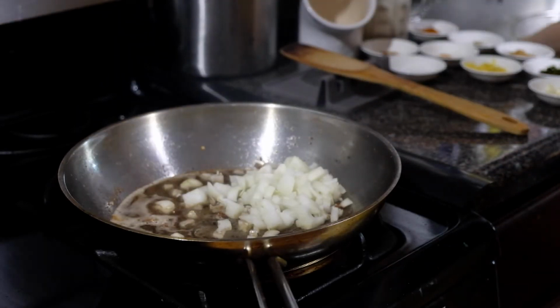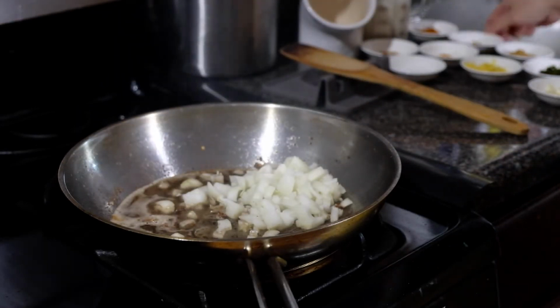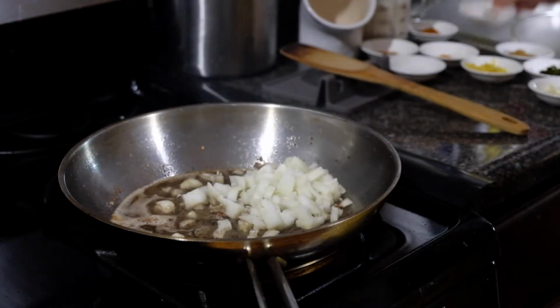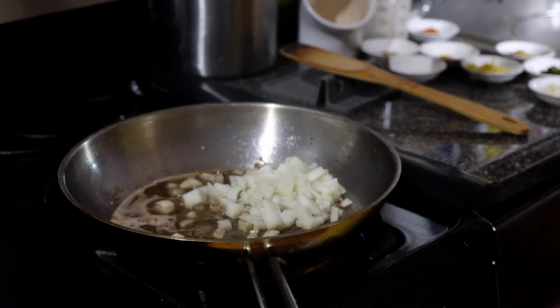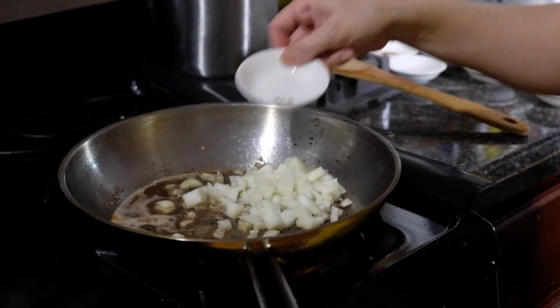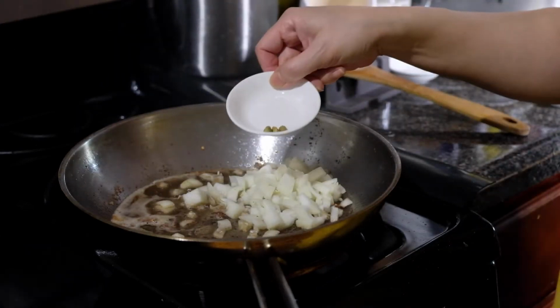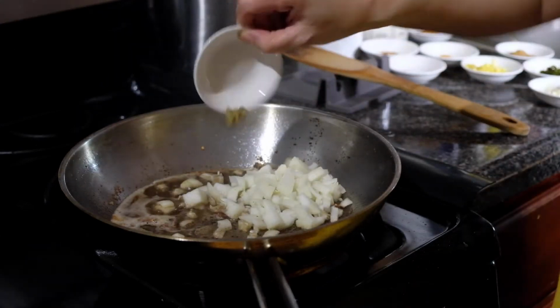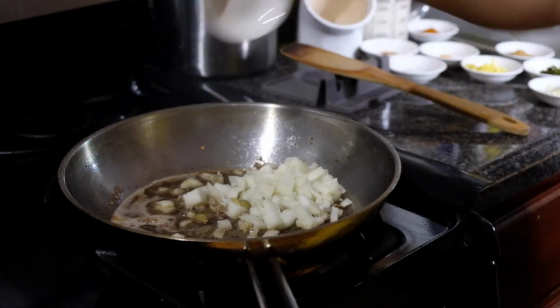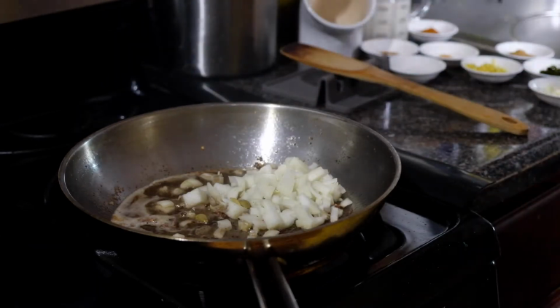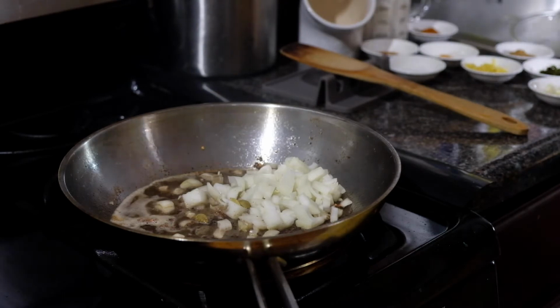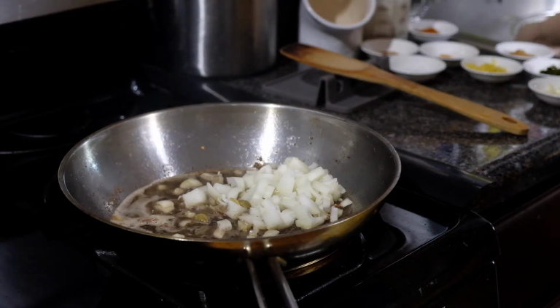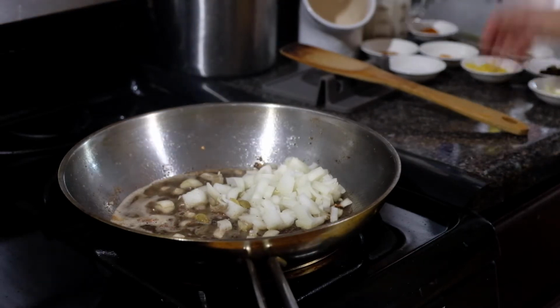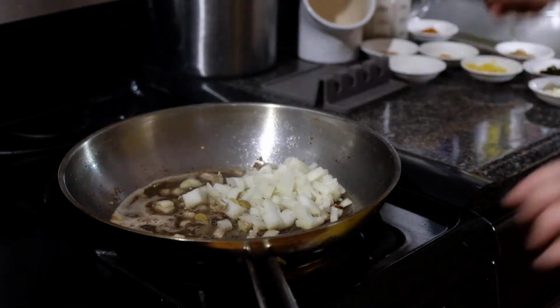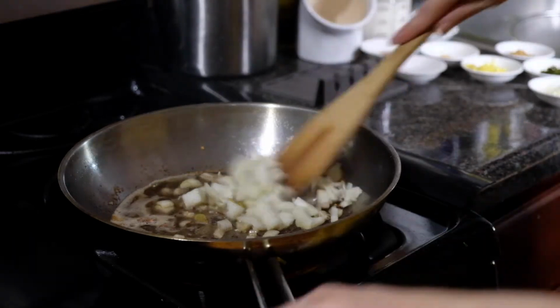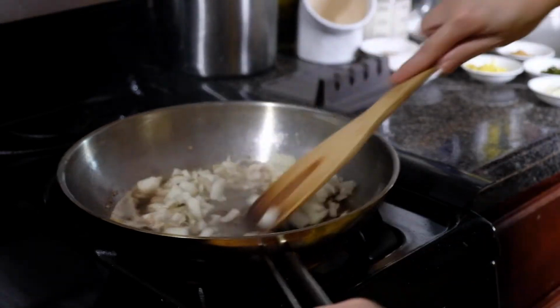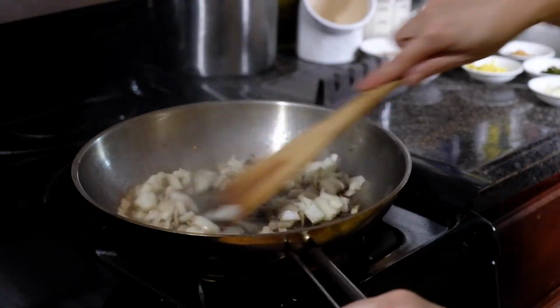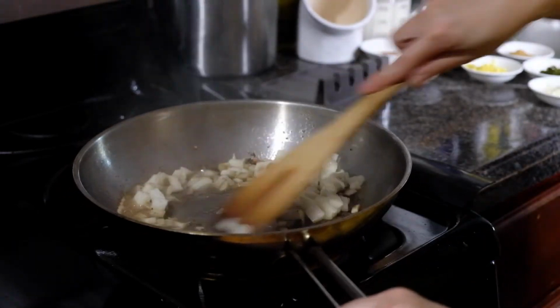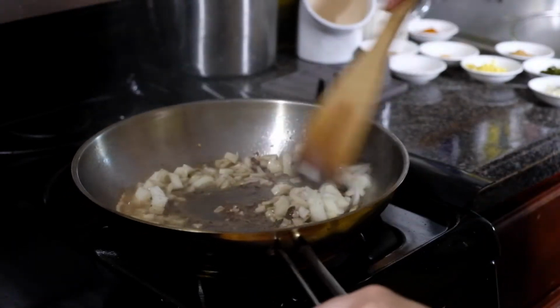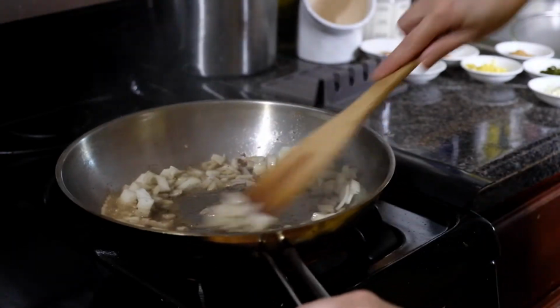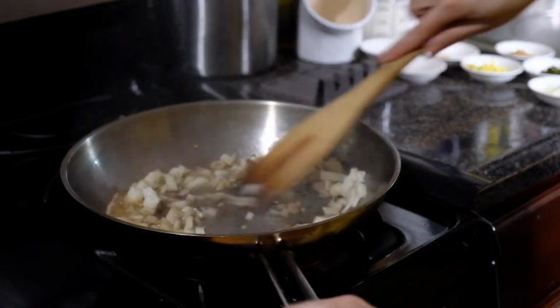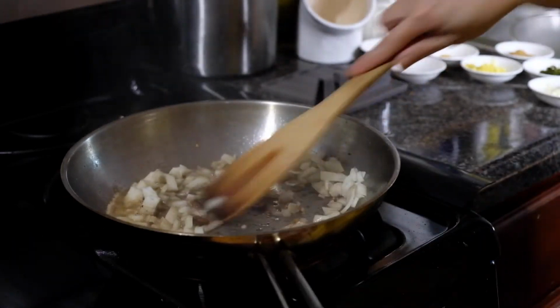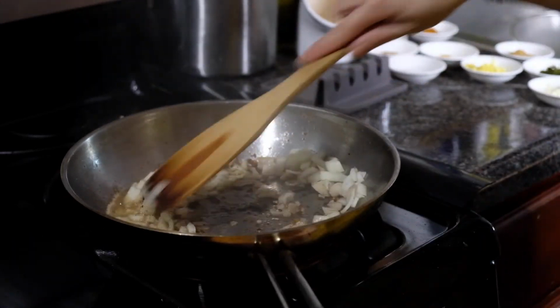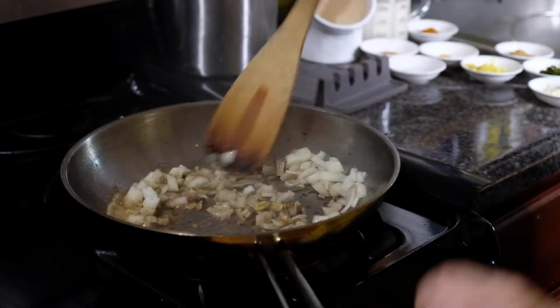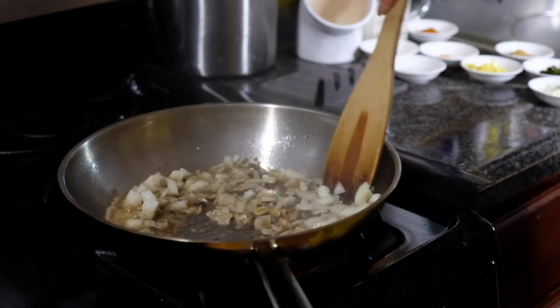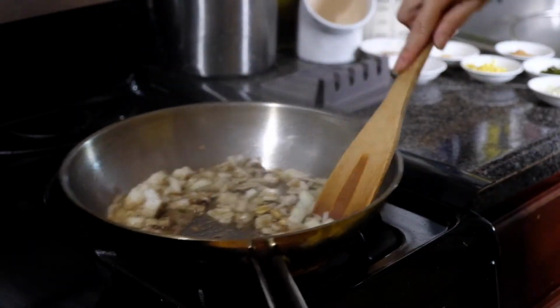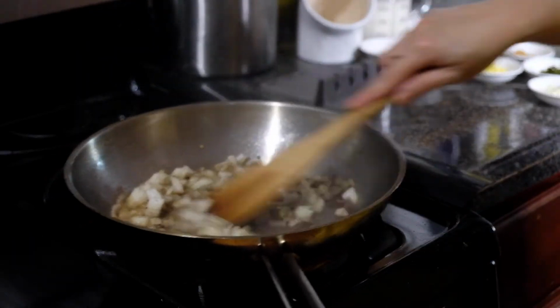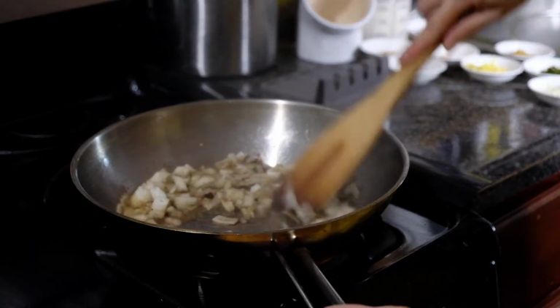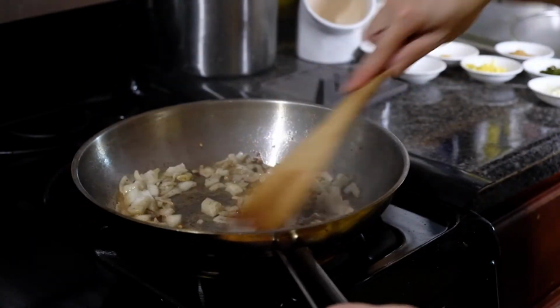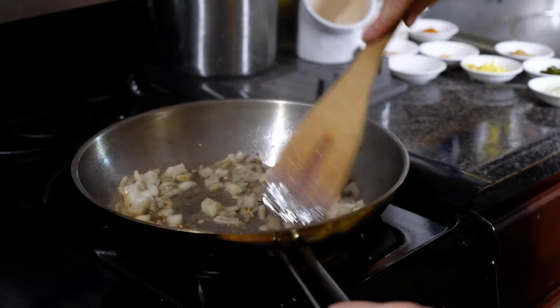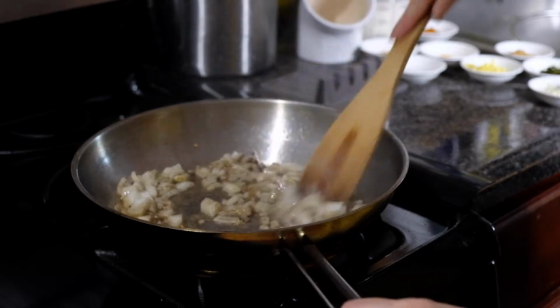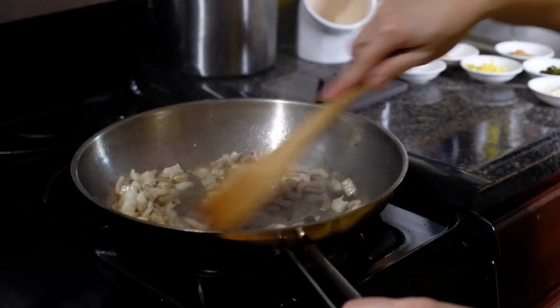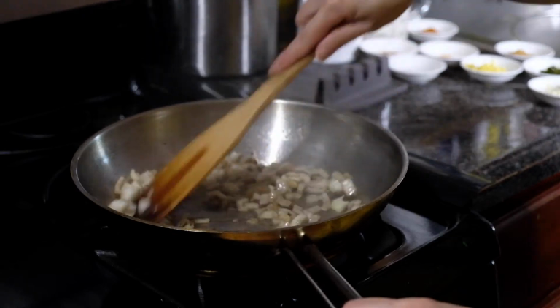We're also adding three slightly crushed cardamom pods, and we're going to sauté this for five minutes just until those onions are soft and translucent.